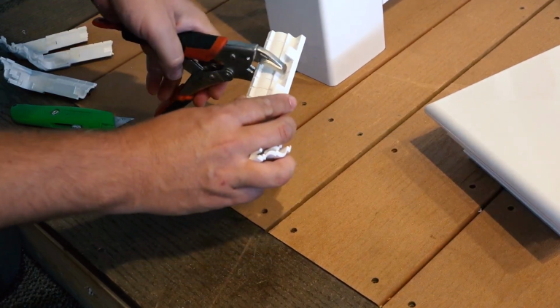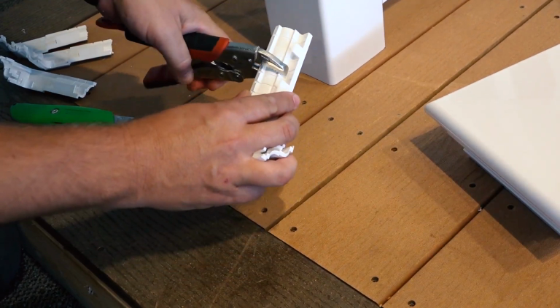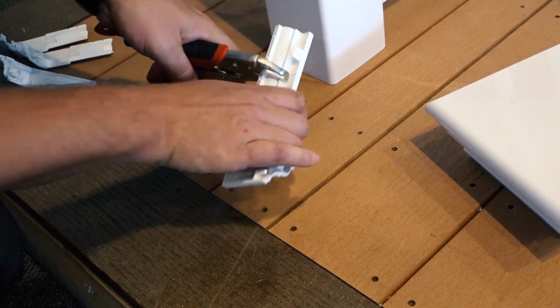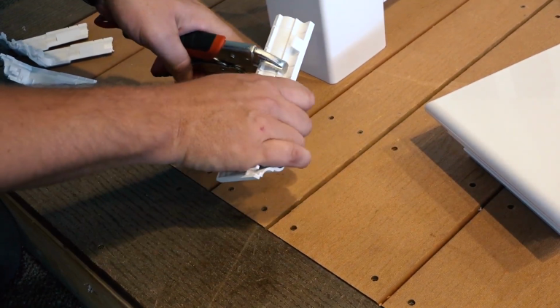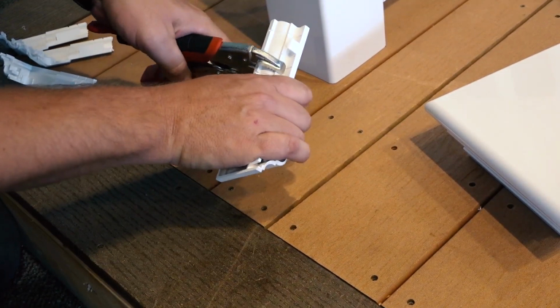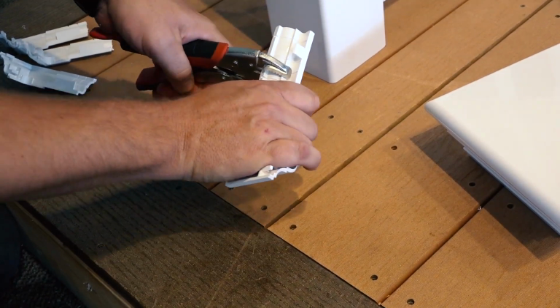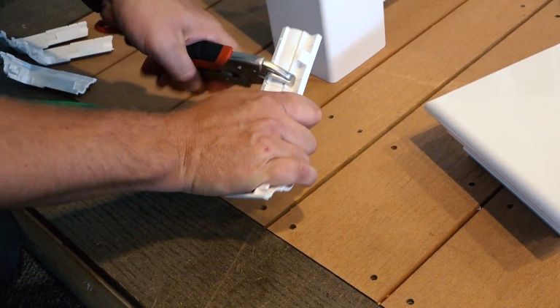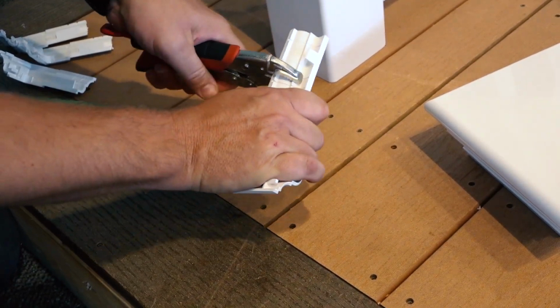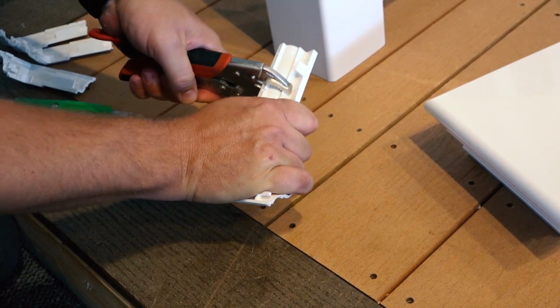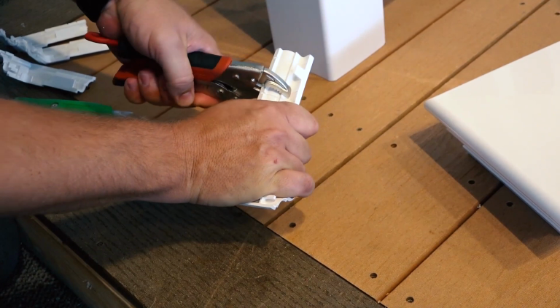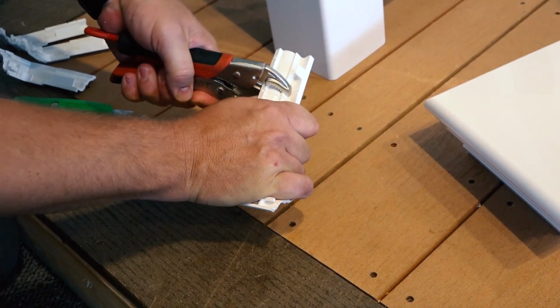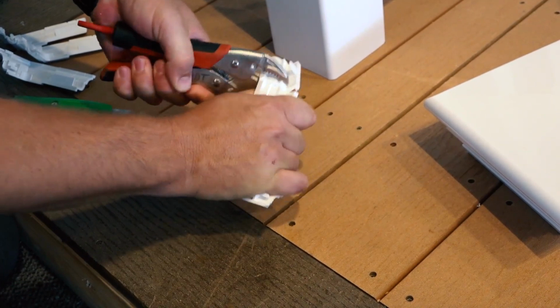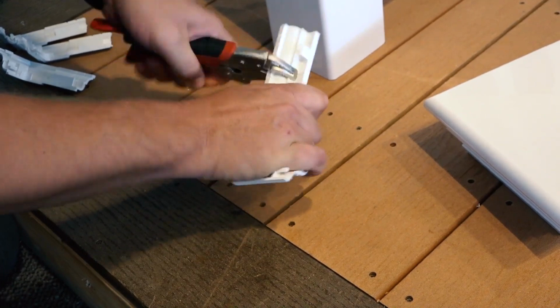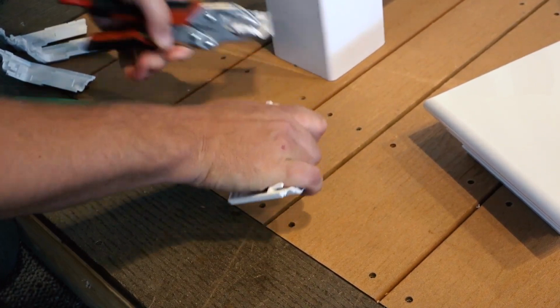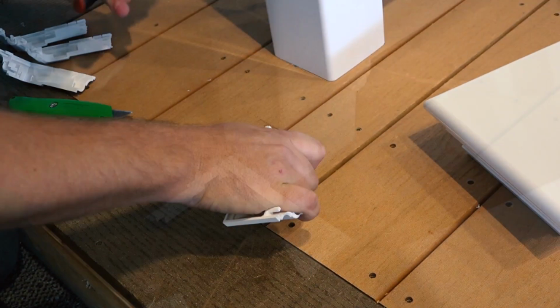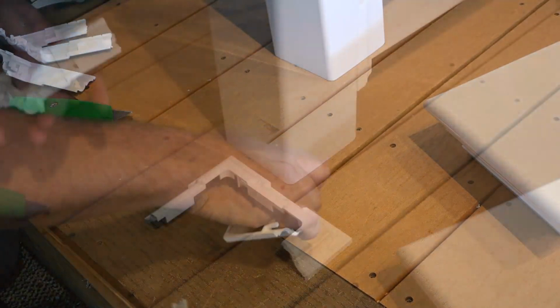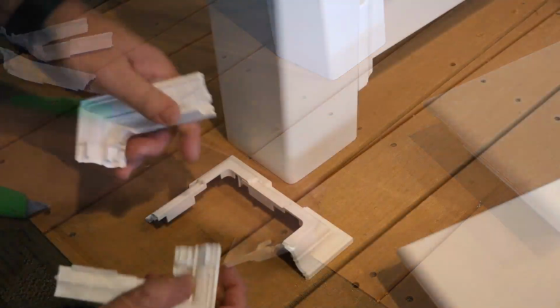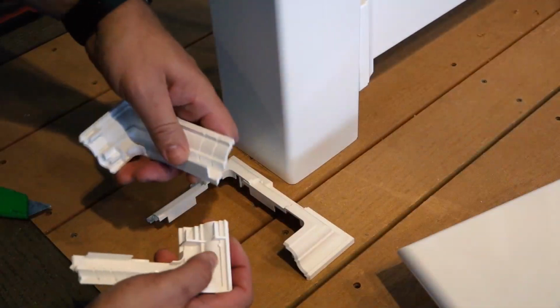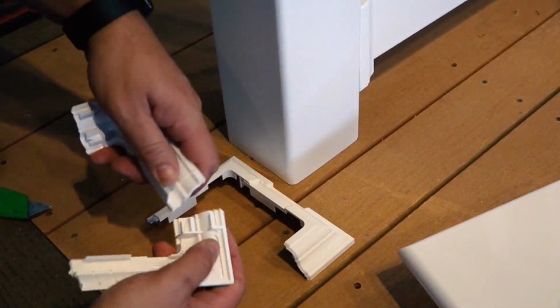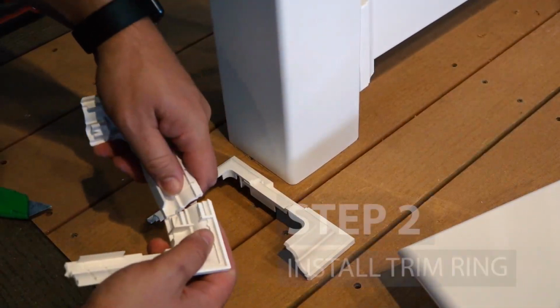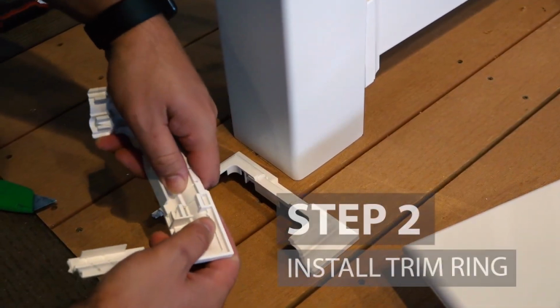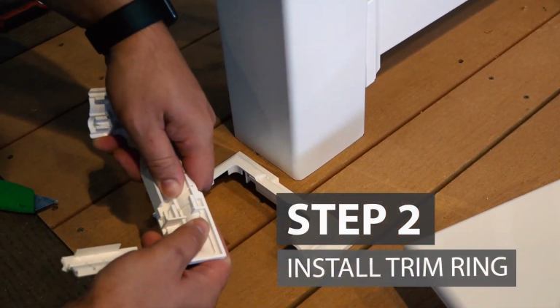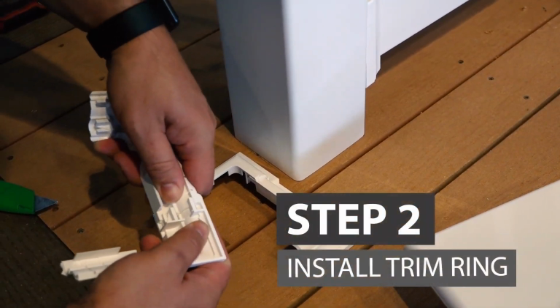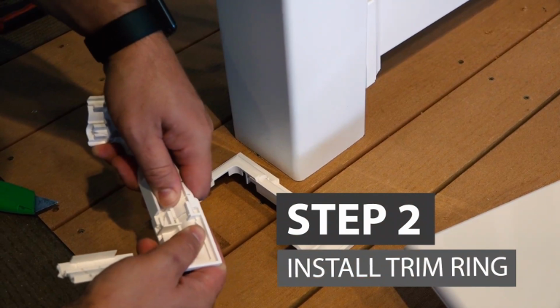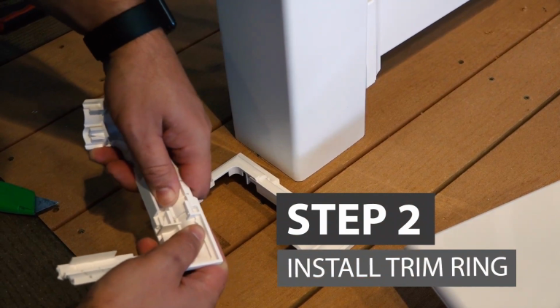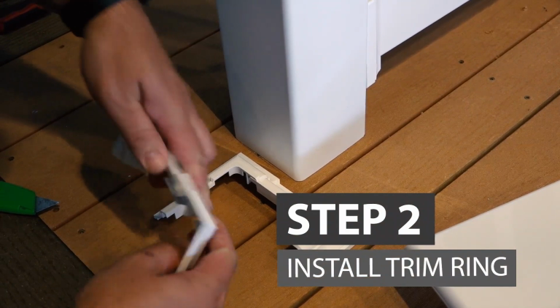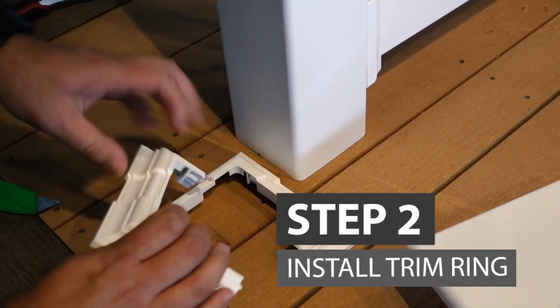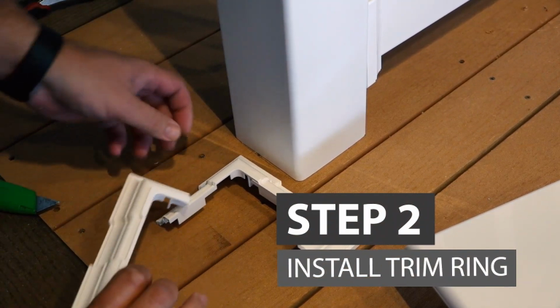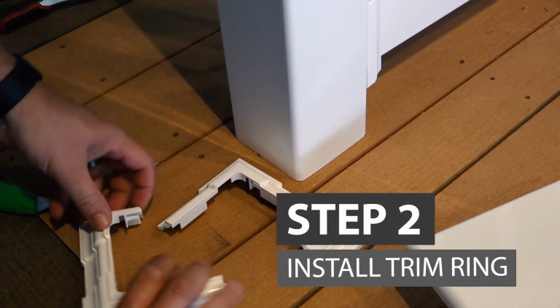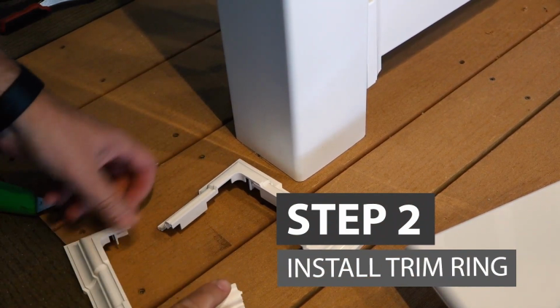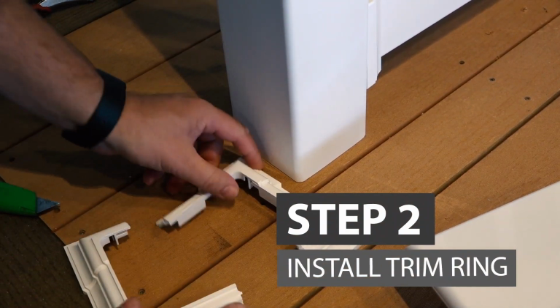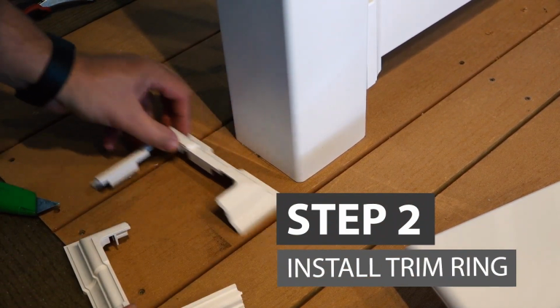Then, cut your trim ring. For easy cutting, you can also use snips or a miter saw. Next, use gentle pressure and snap your trim ring pieces together tightly against the post.